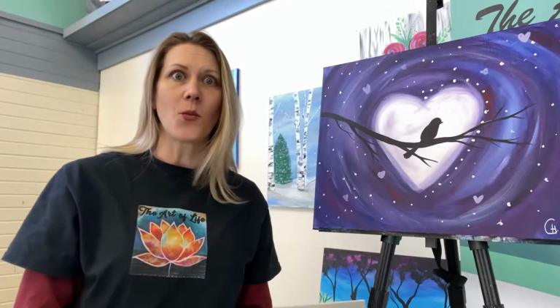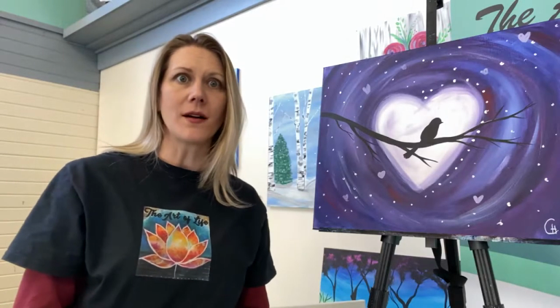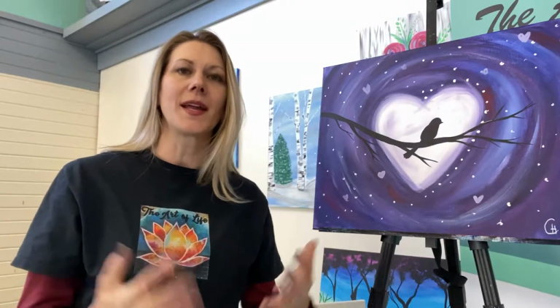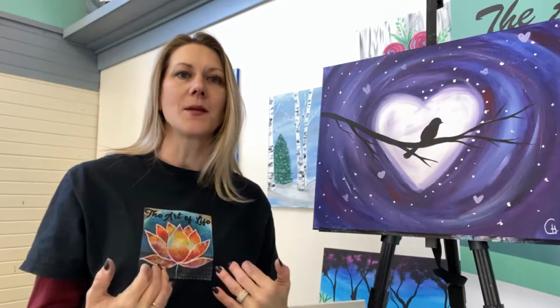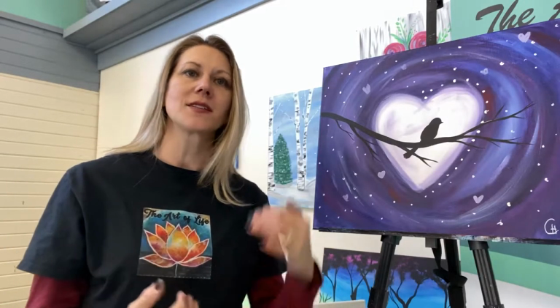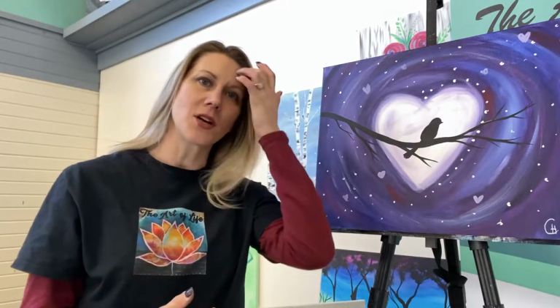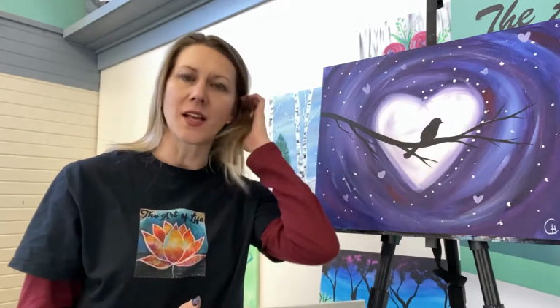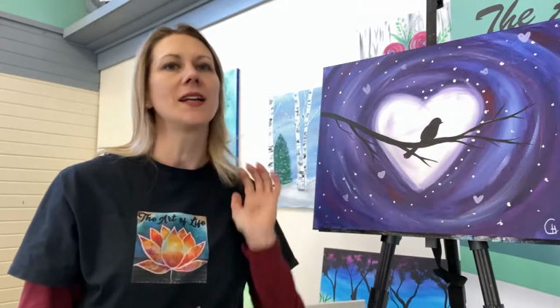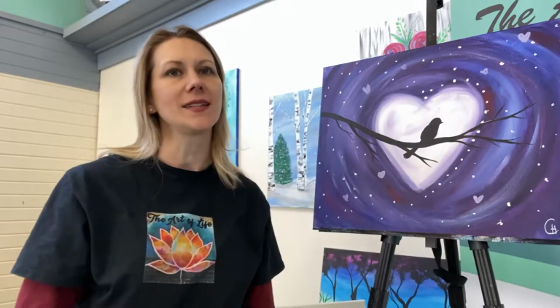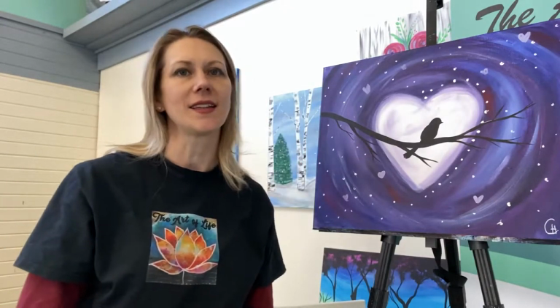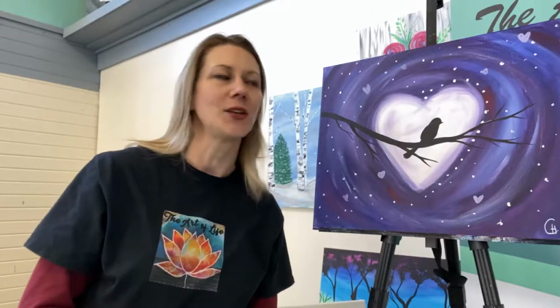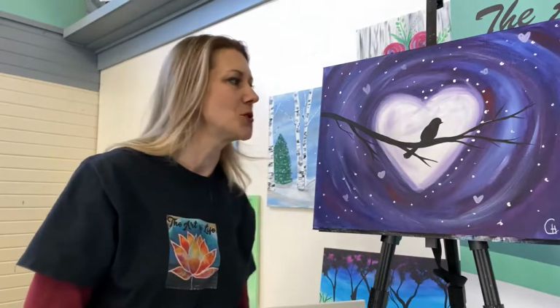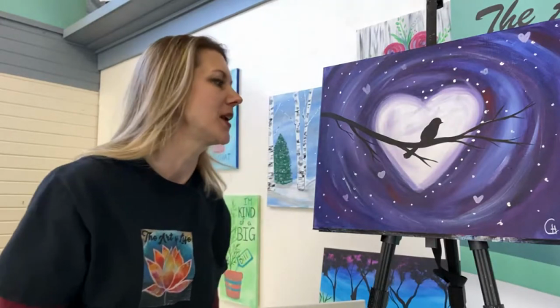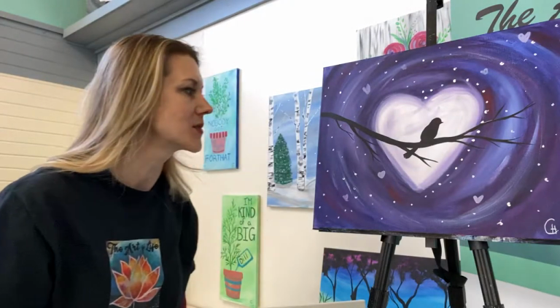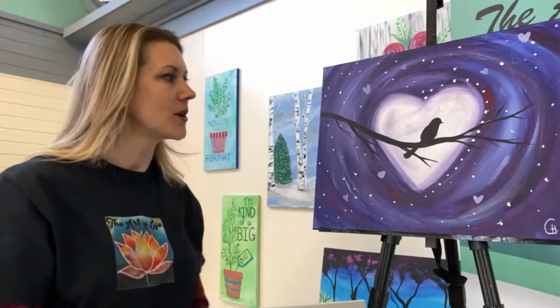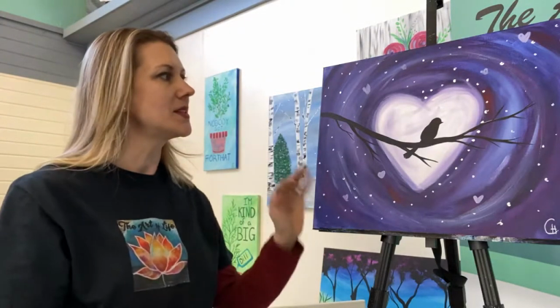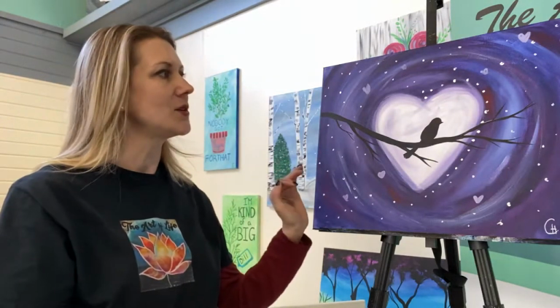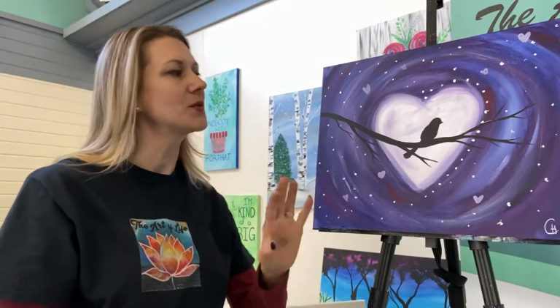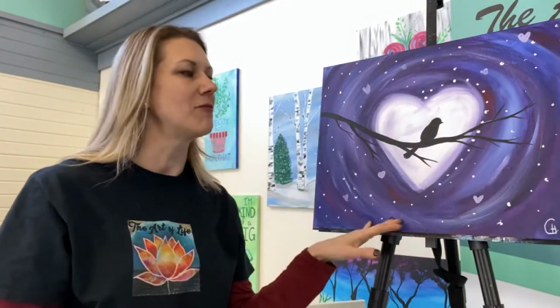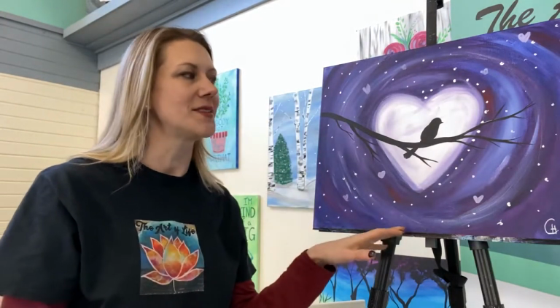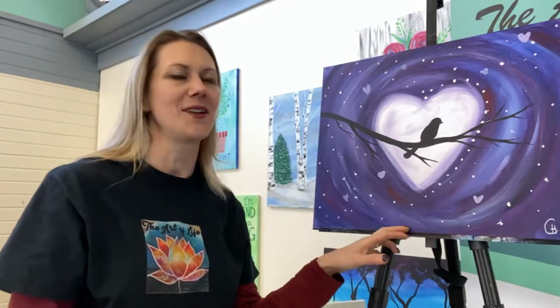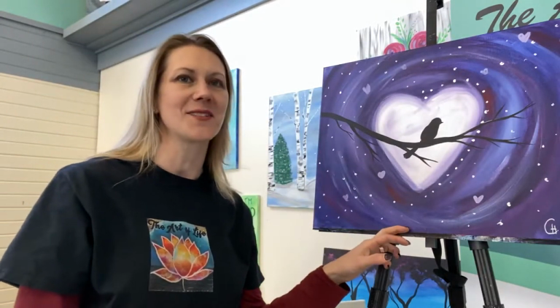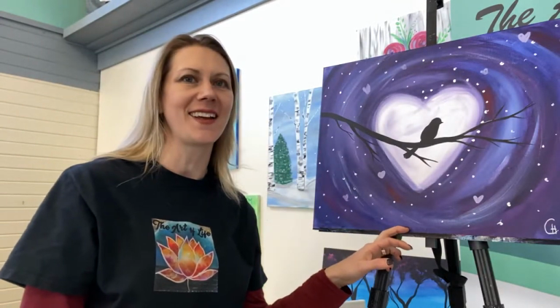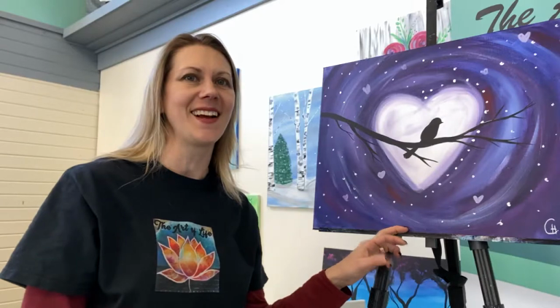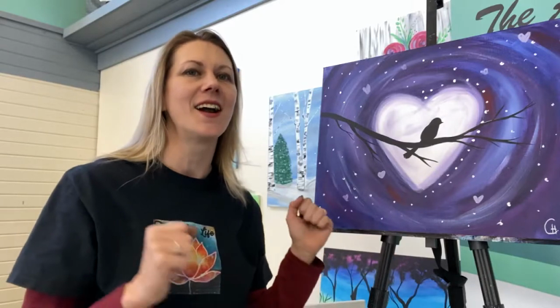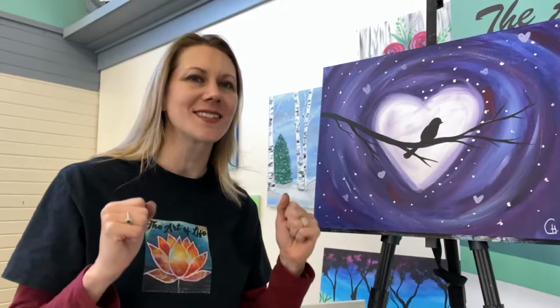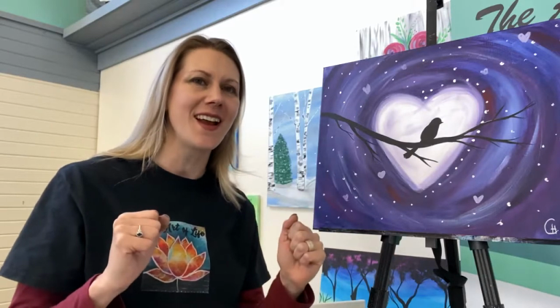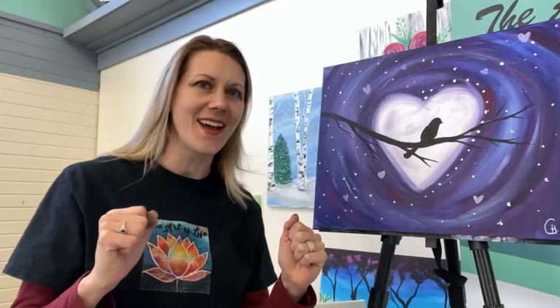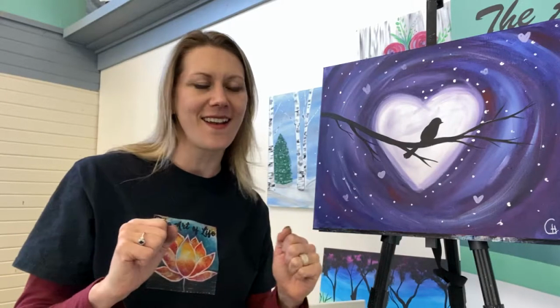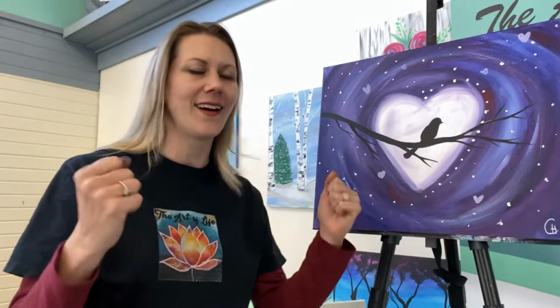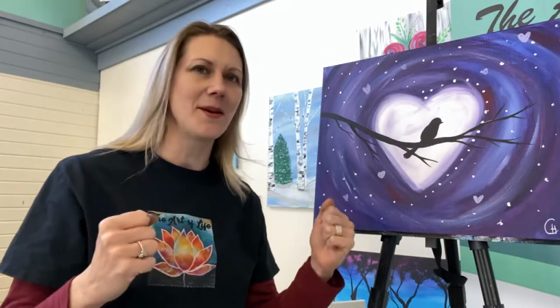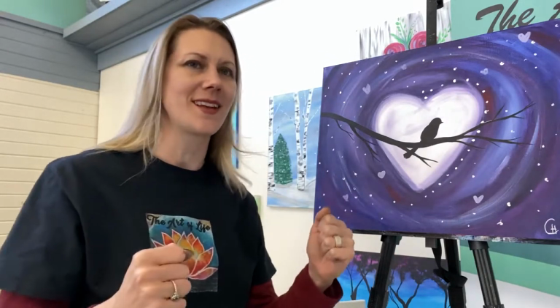Welcome again. I'm Chelsea with The Art of Life Guided Painting. Thank you for joining us. We are going to be taking you through Lovebirds today. Are you guys ready? Are you excited? I'm excited.